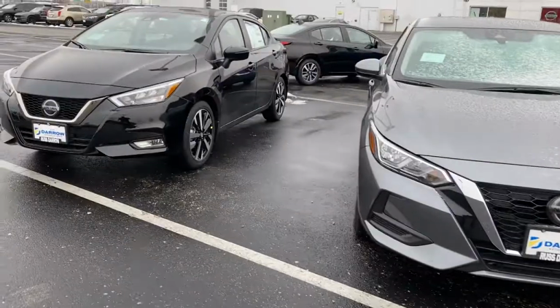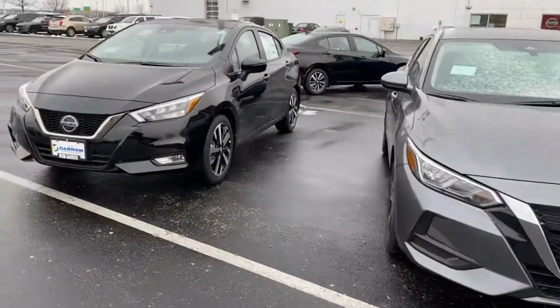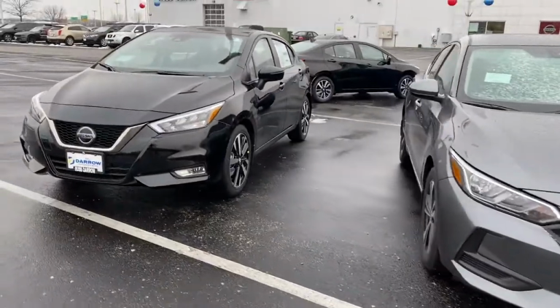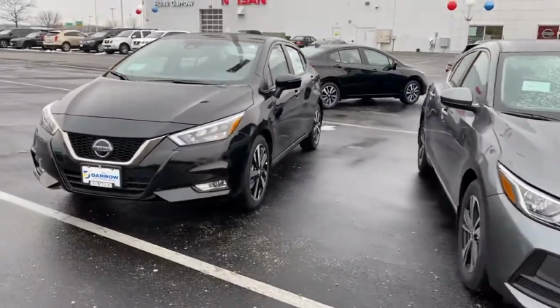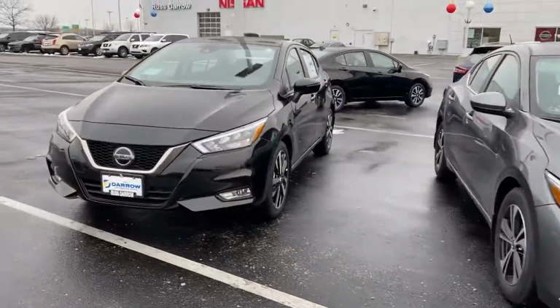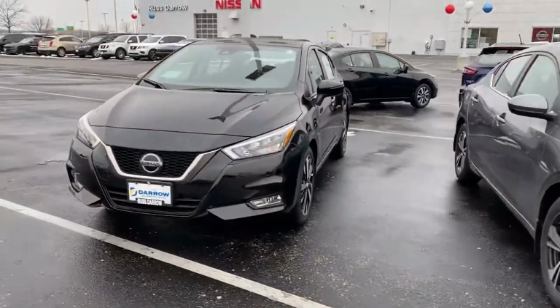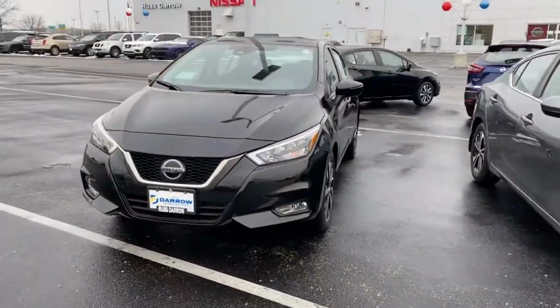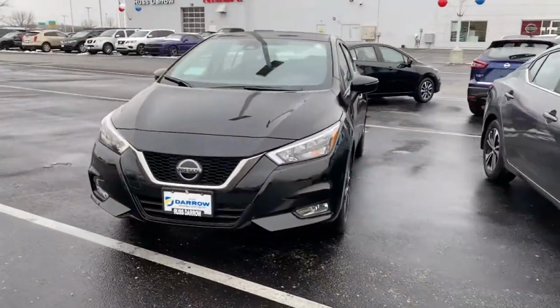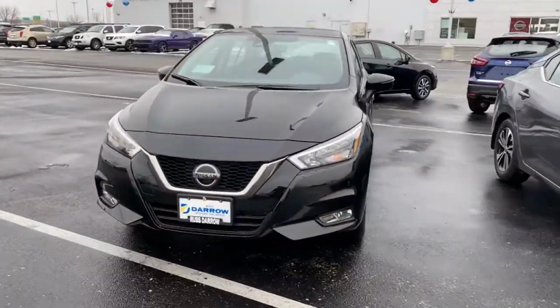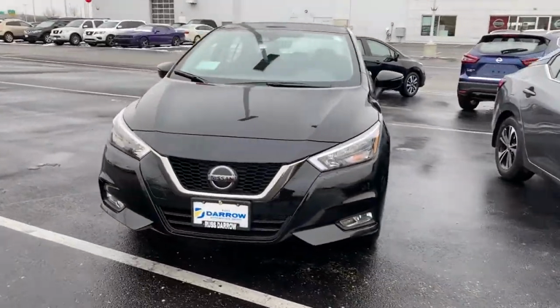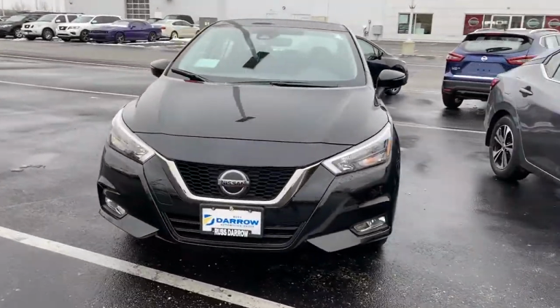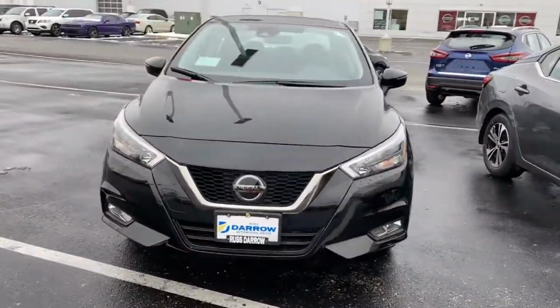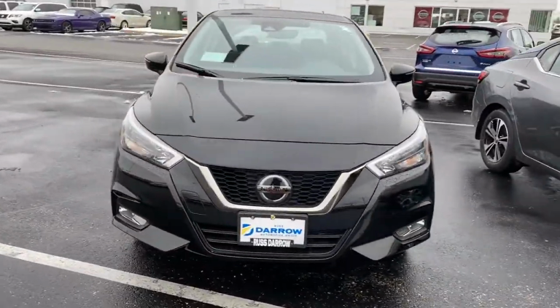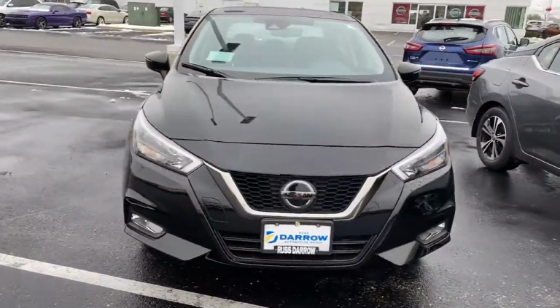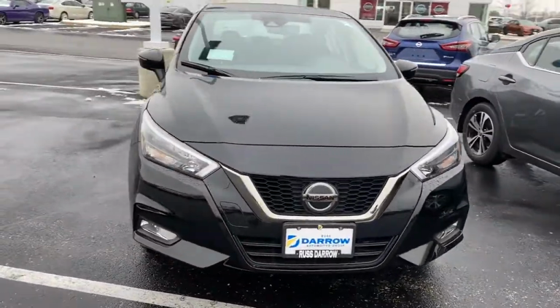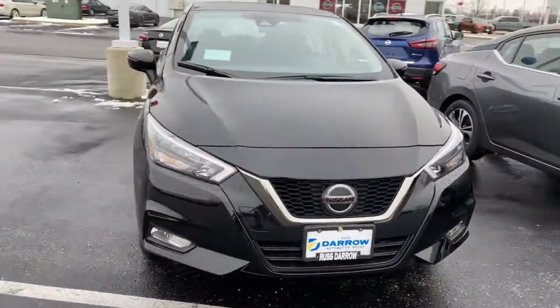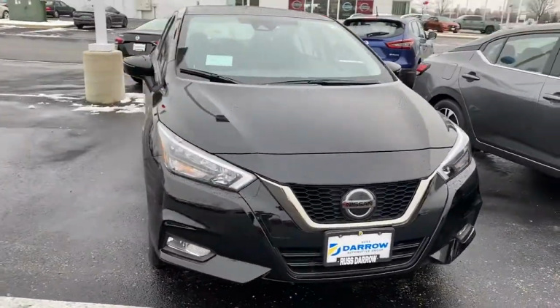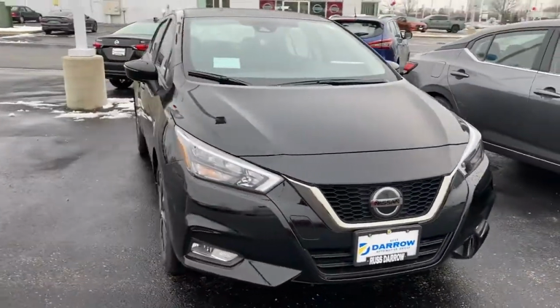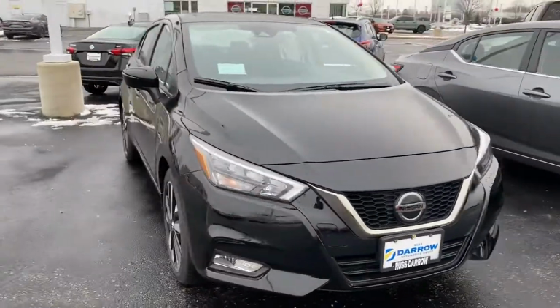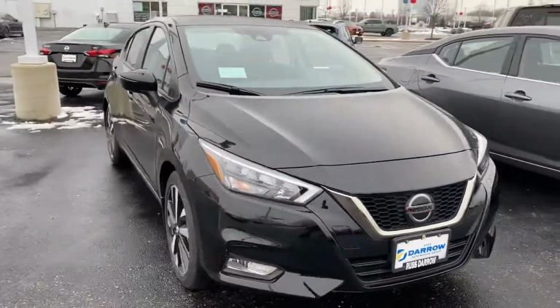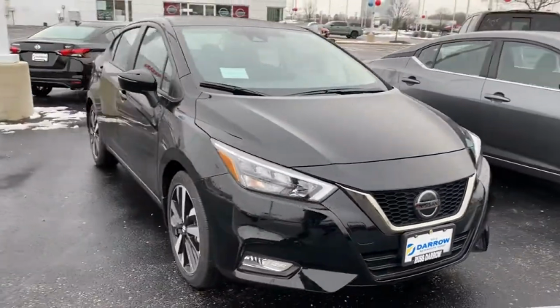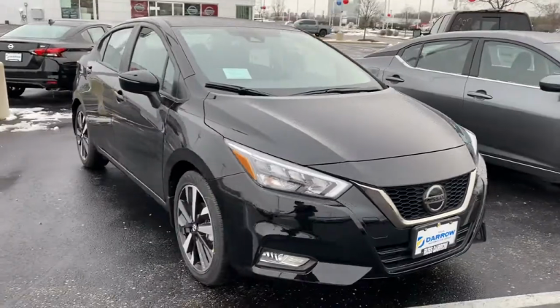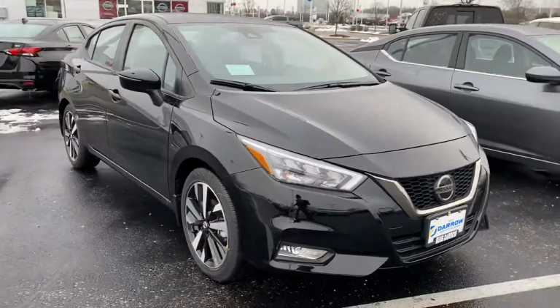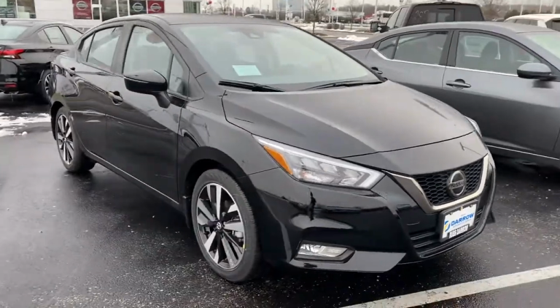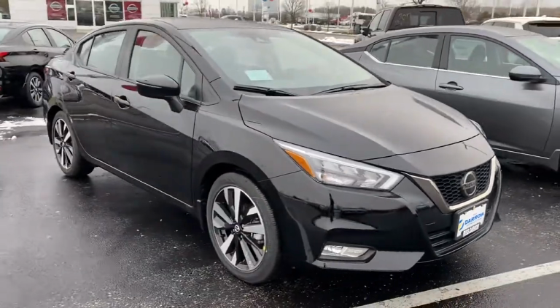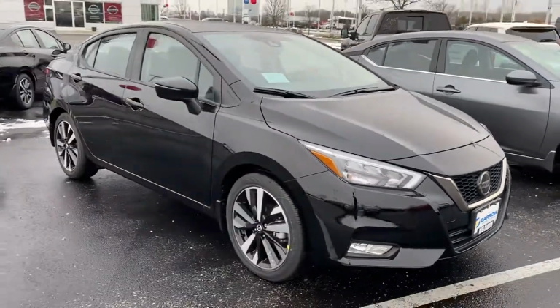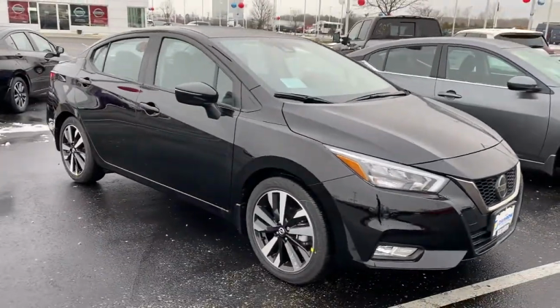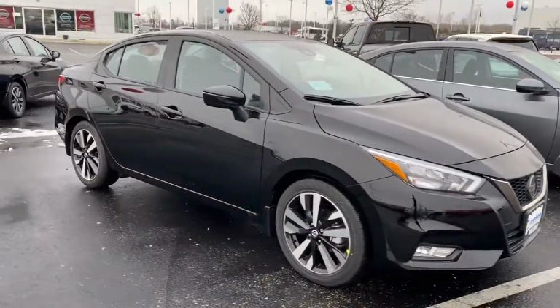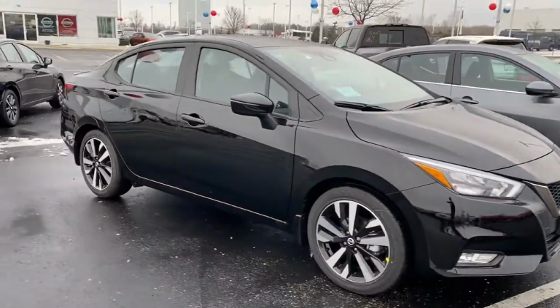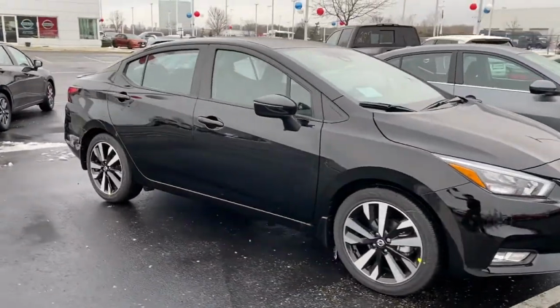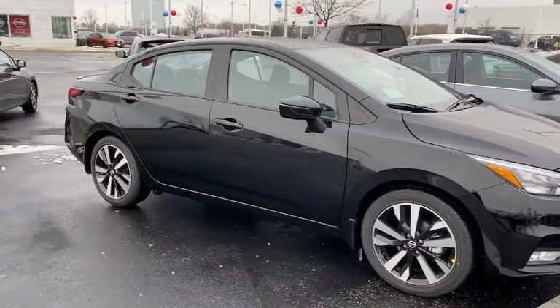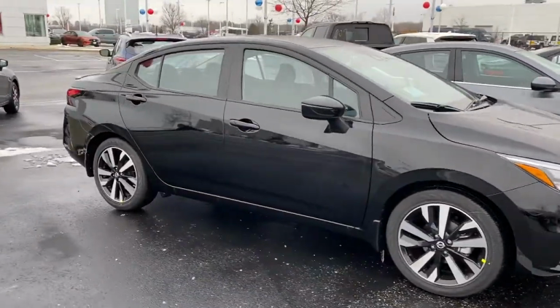We've had vehicles coming in by the truckload once a week. It's a very exciting time over here for us at Nissan.